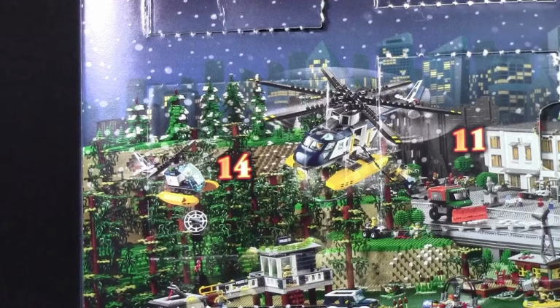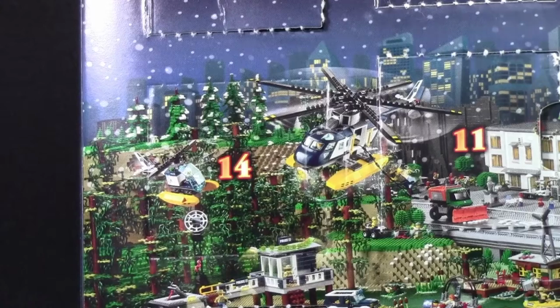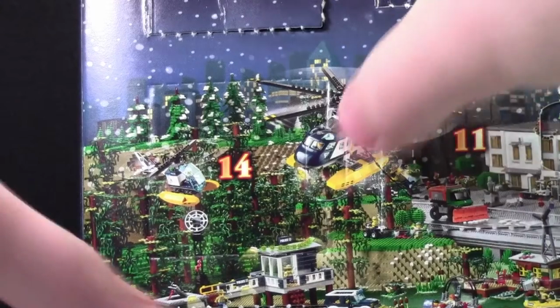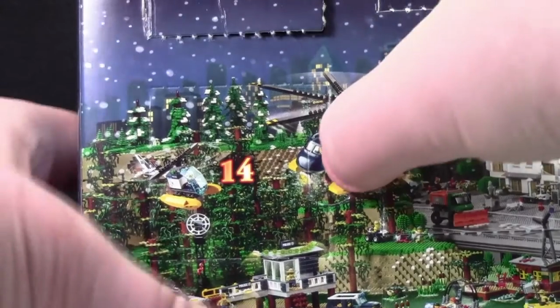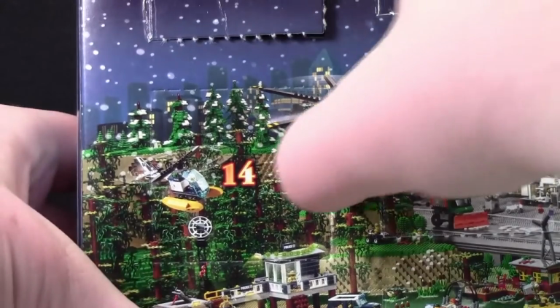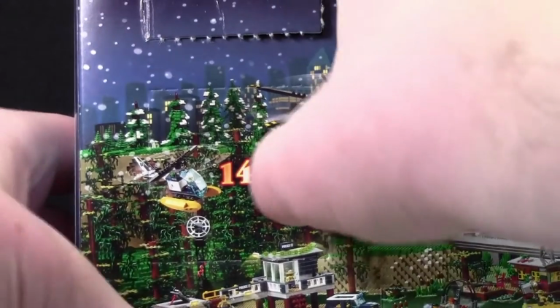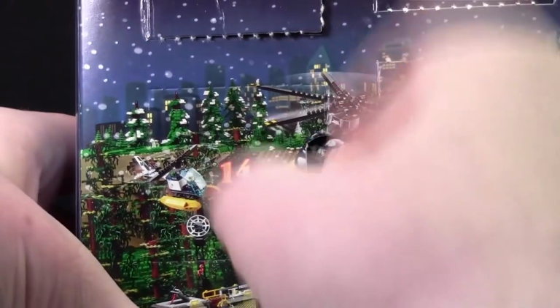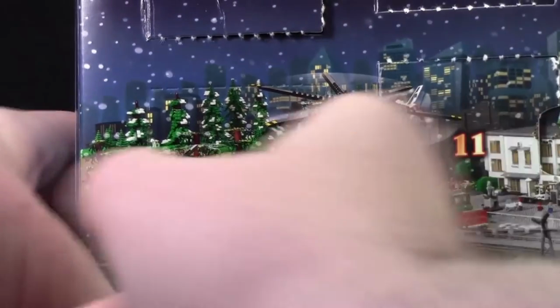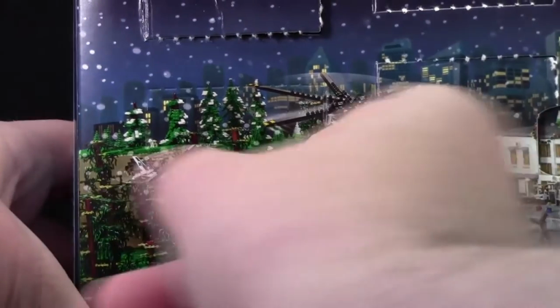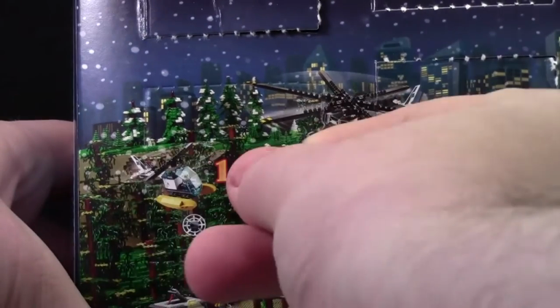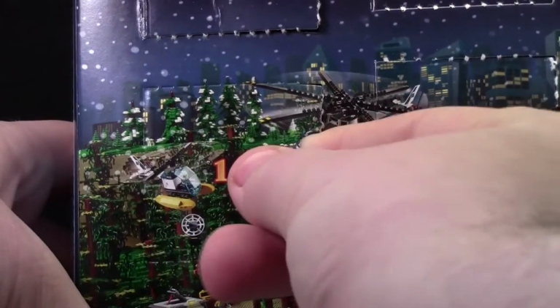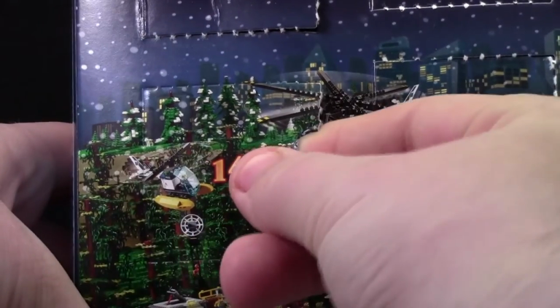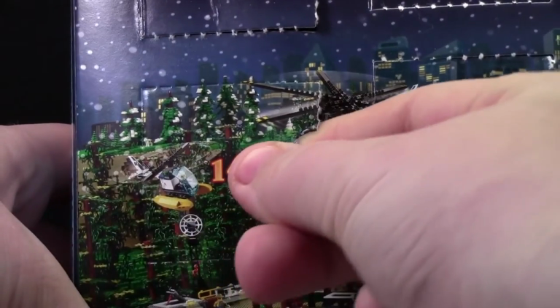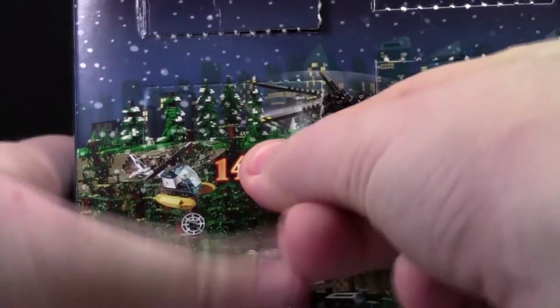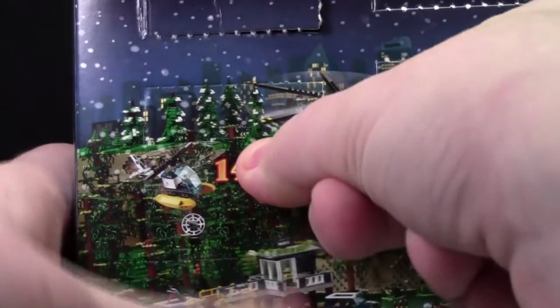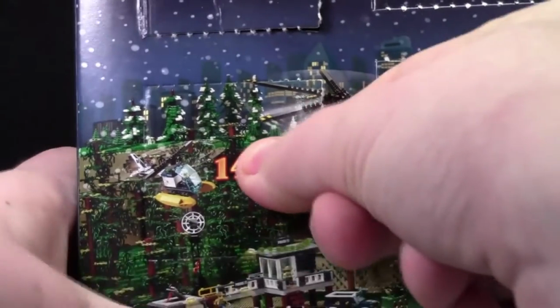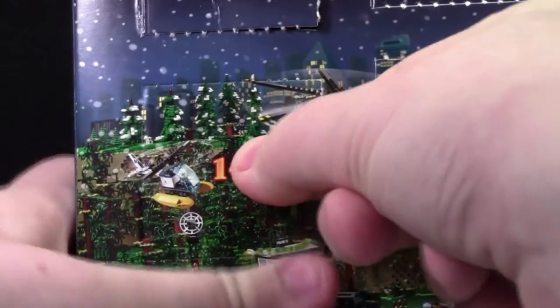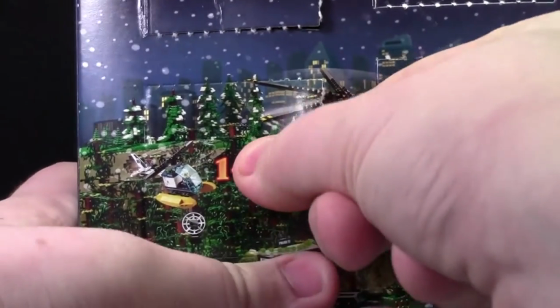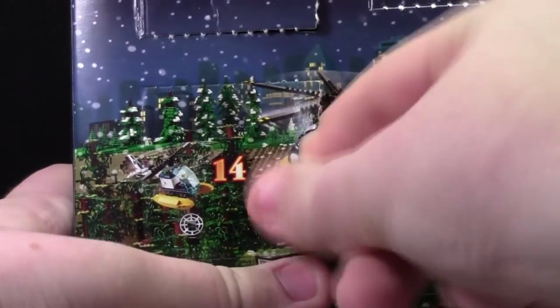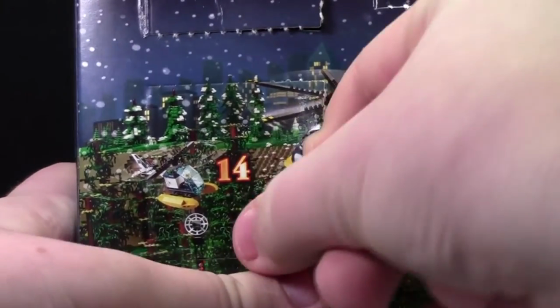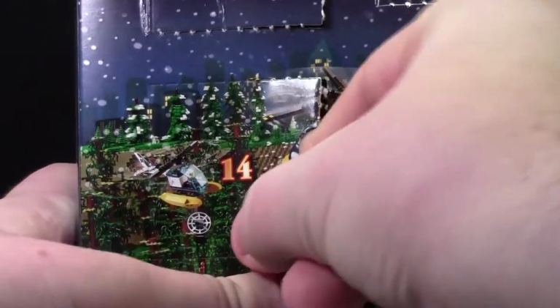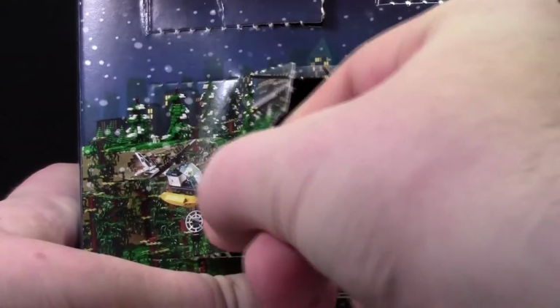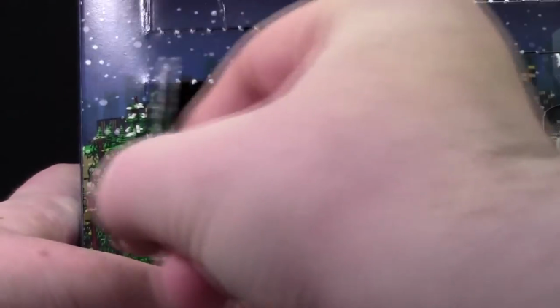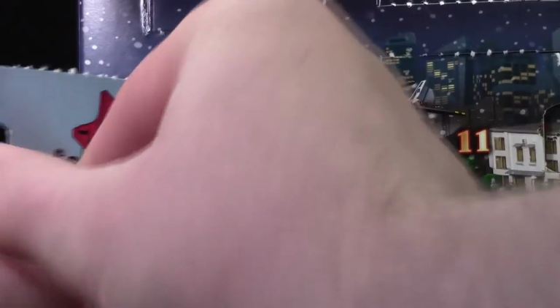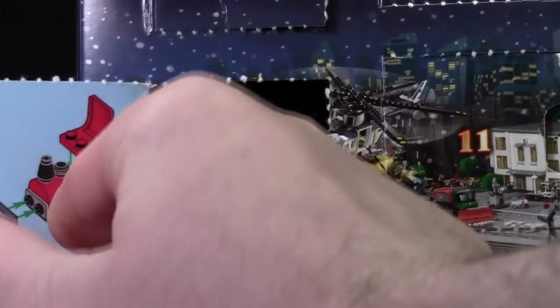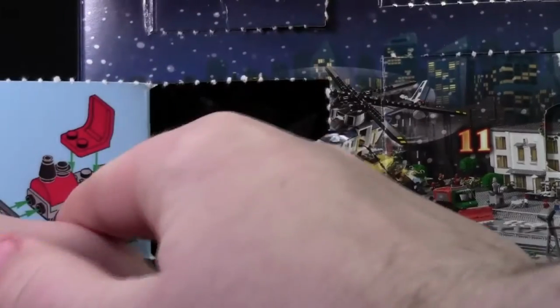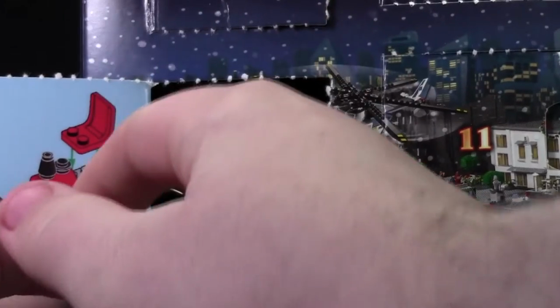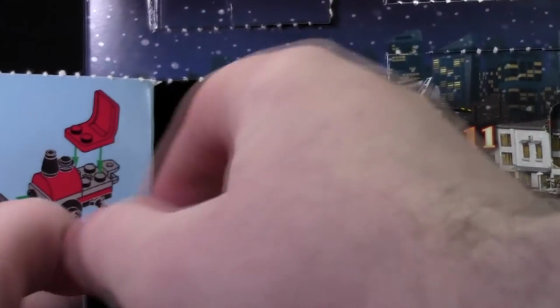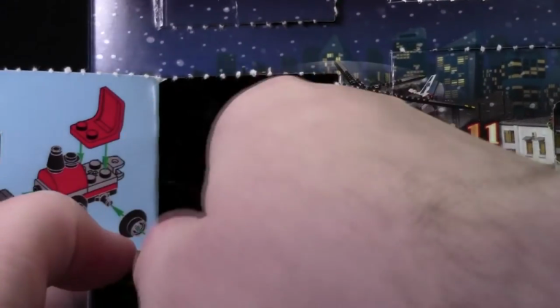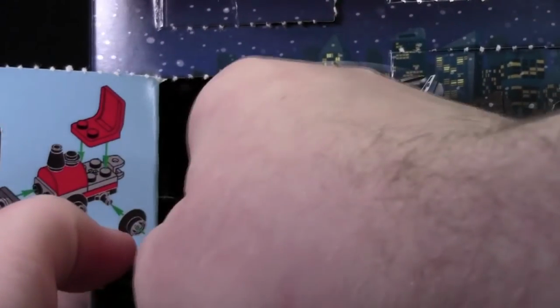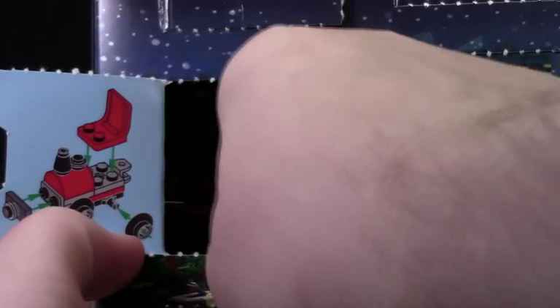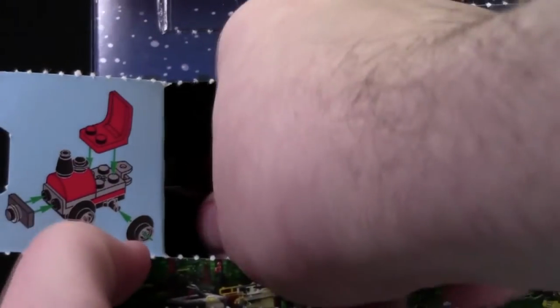Hey everybody, BrickLiver18 here today with the LEGO City Advent Calendar, day number 14. Today we got a train.